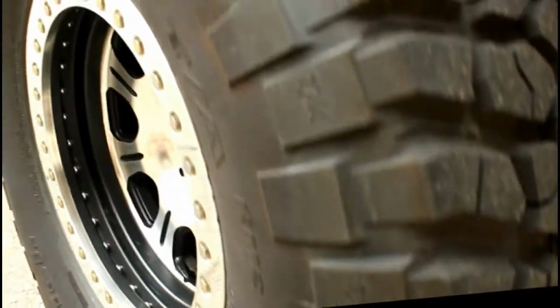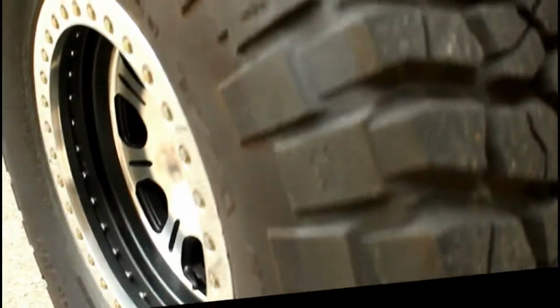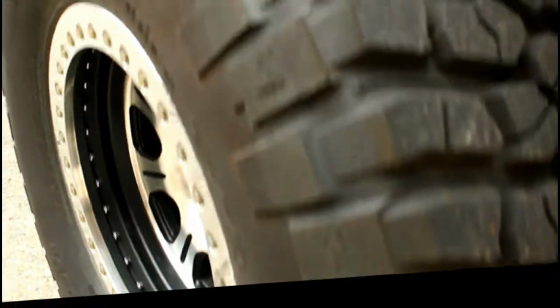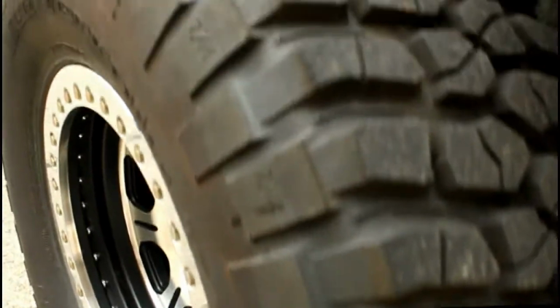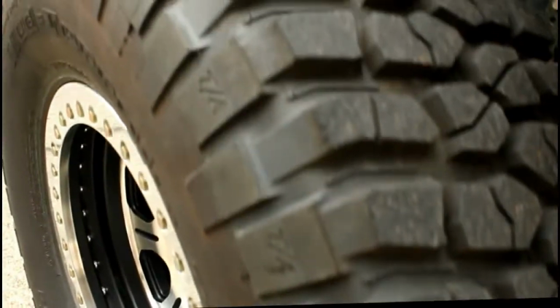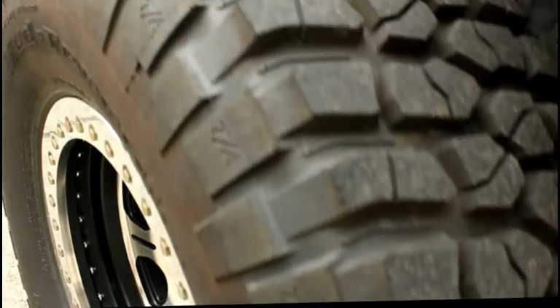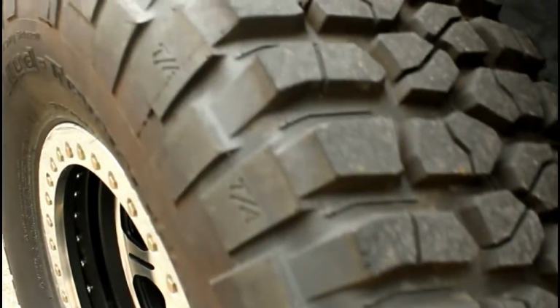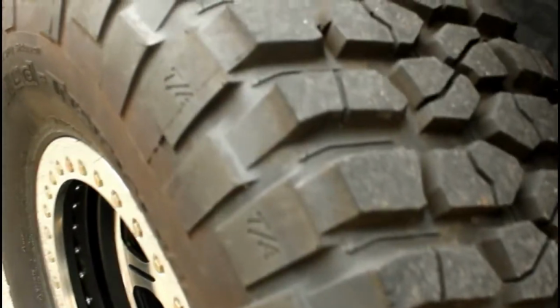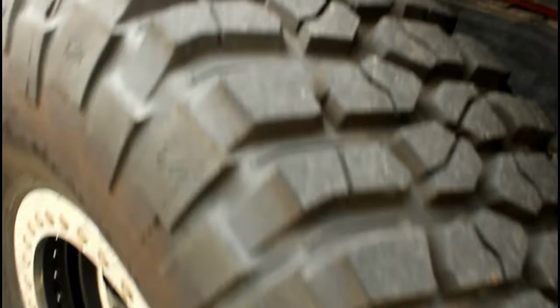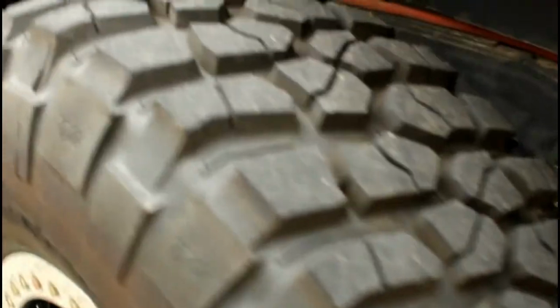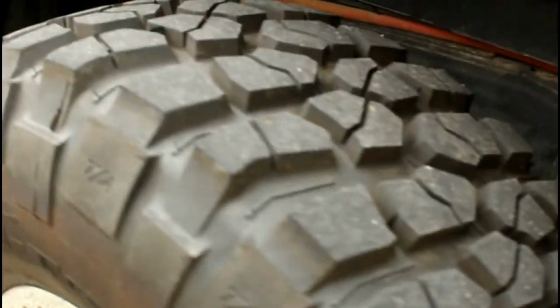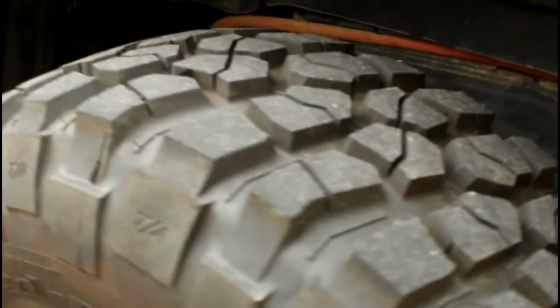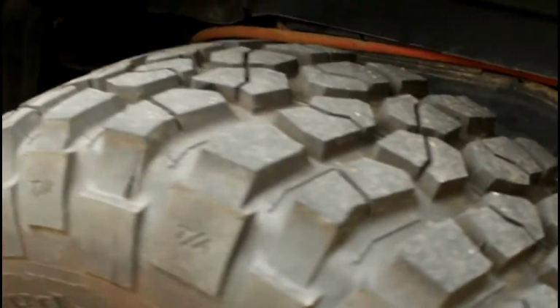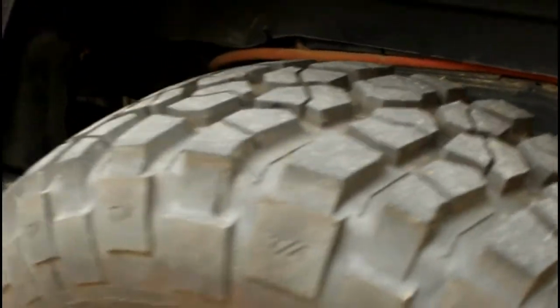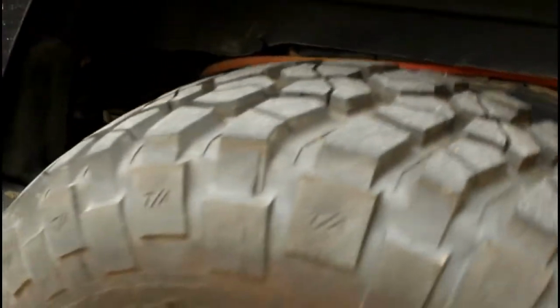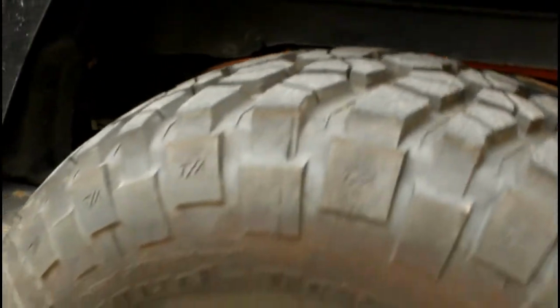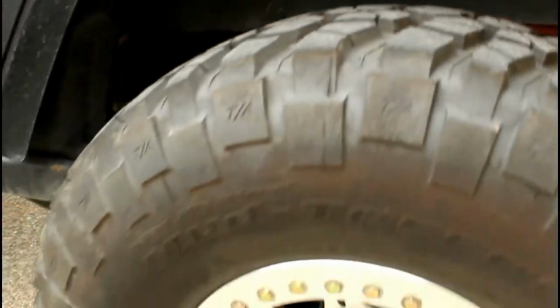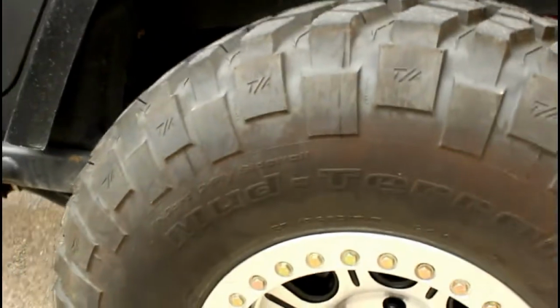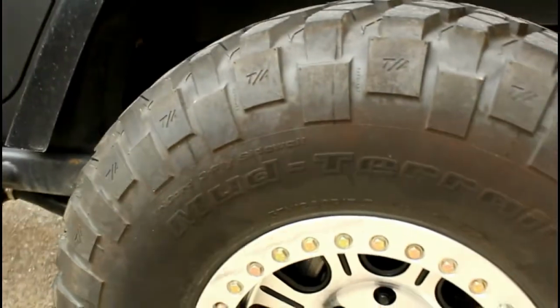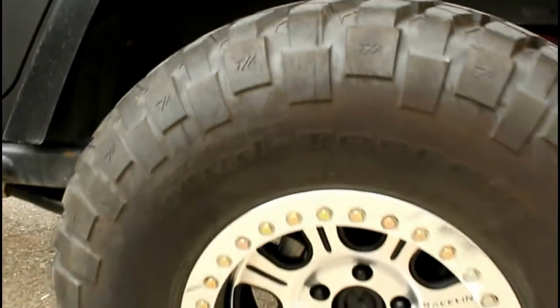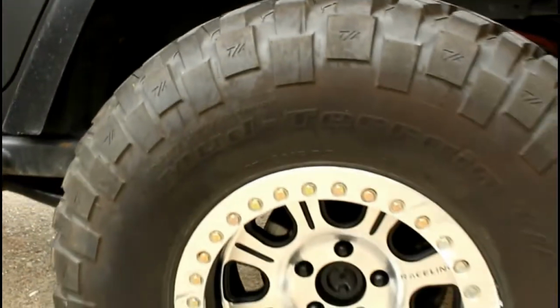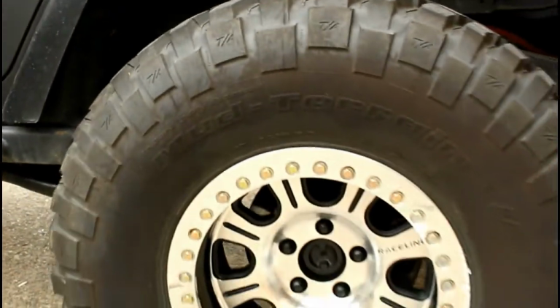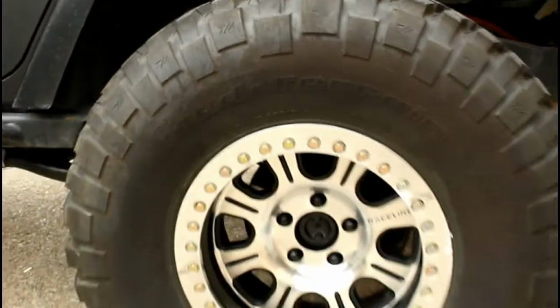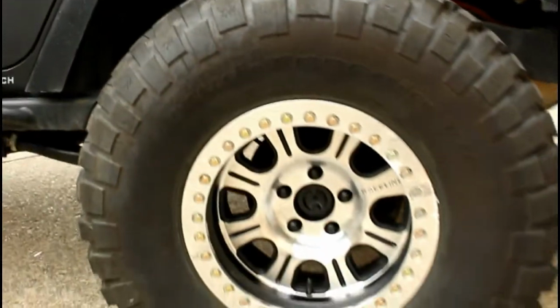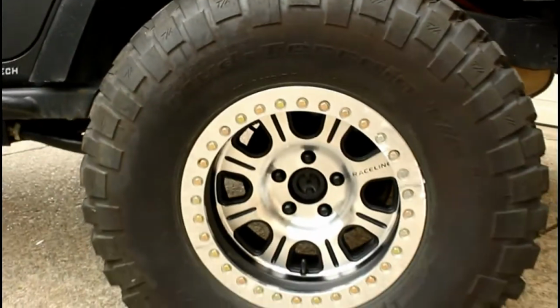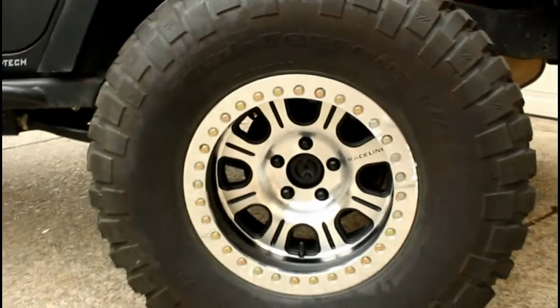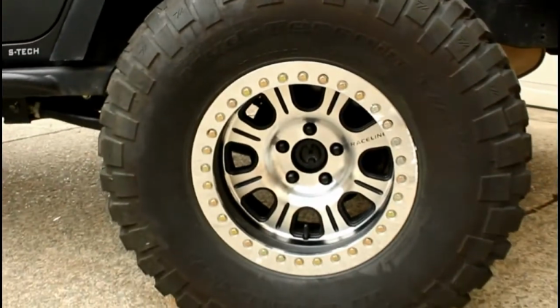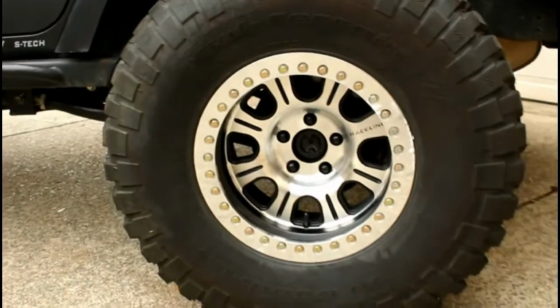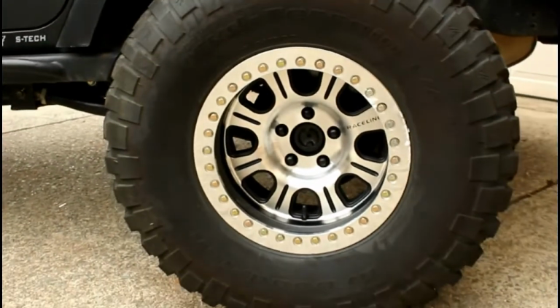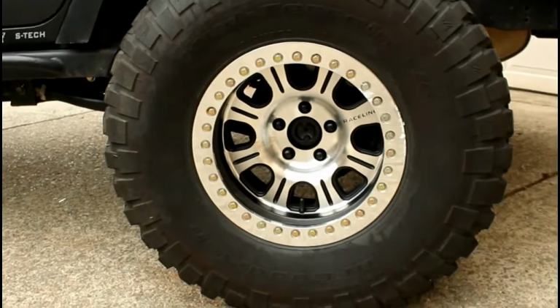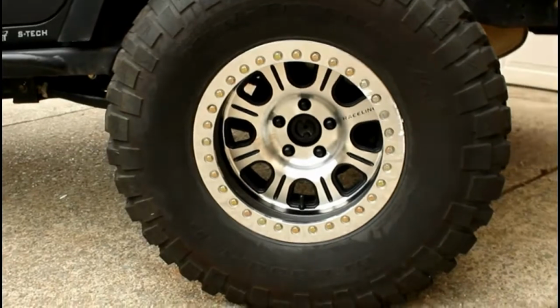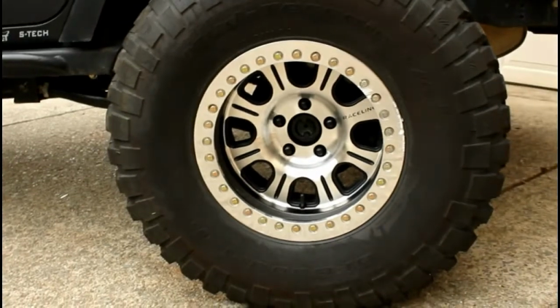However, instead of going with a cheap set of wheels like we did on the TJ, we added a set of these awesome Raceline Monster beadlocks.